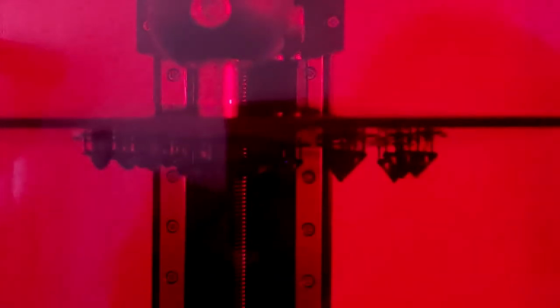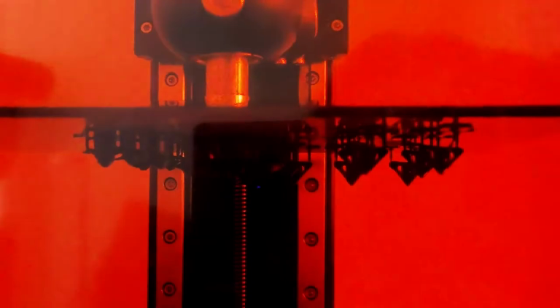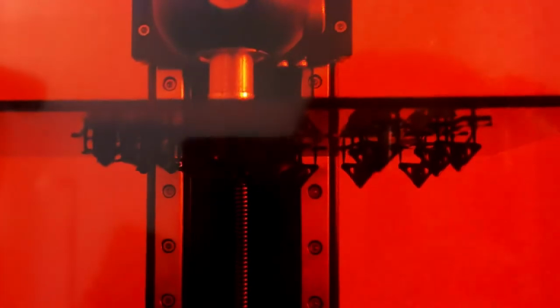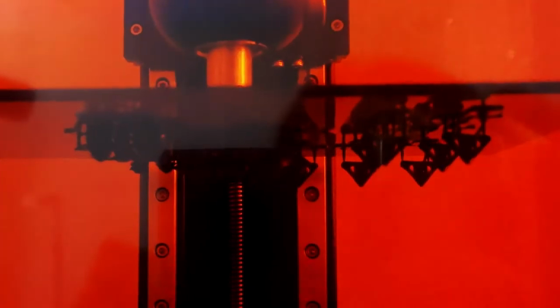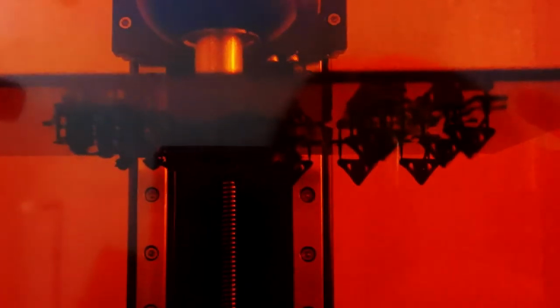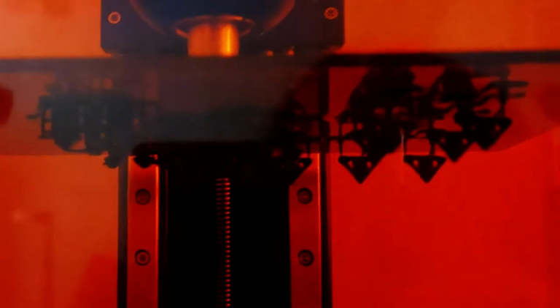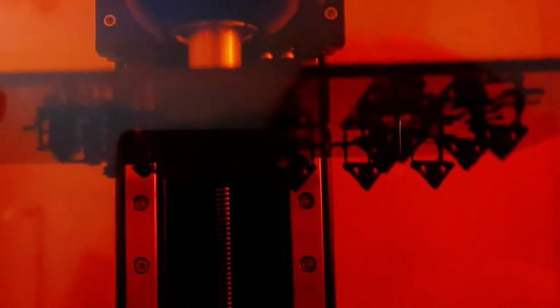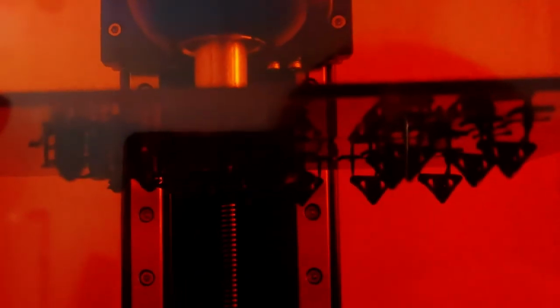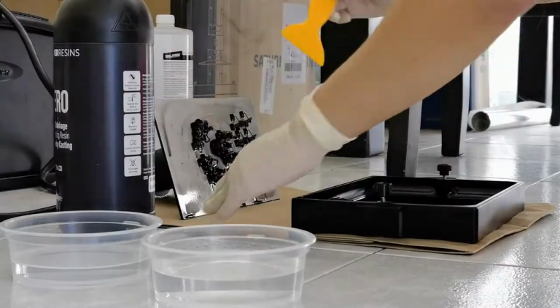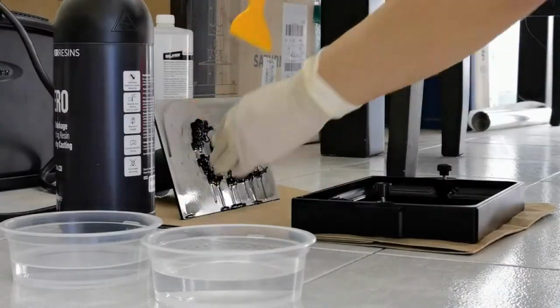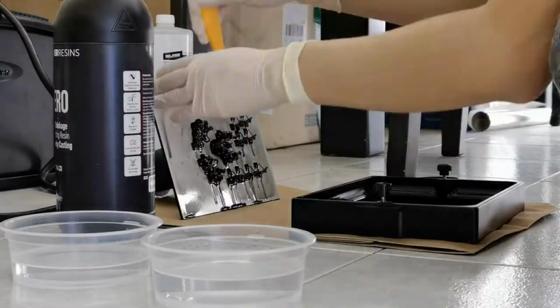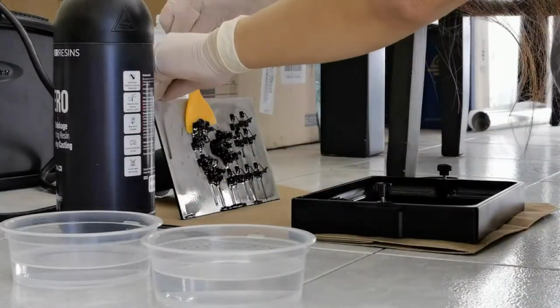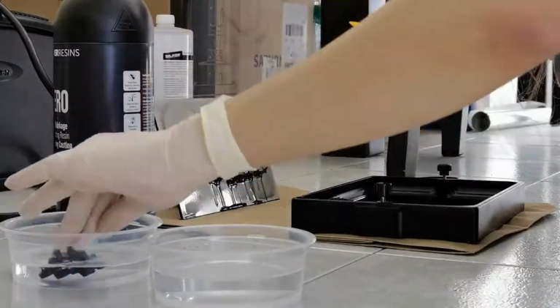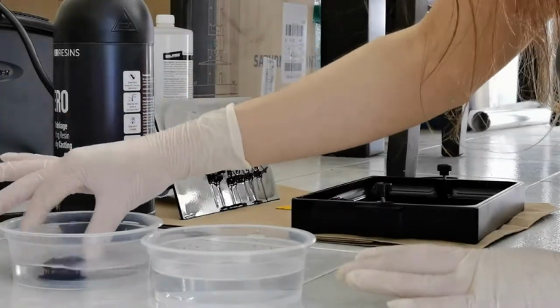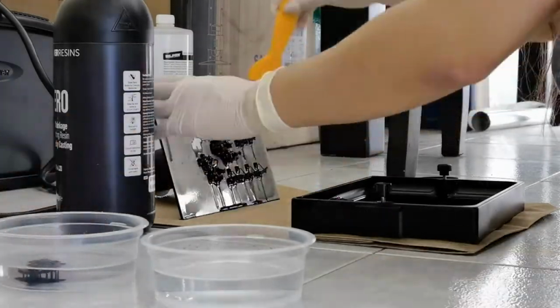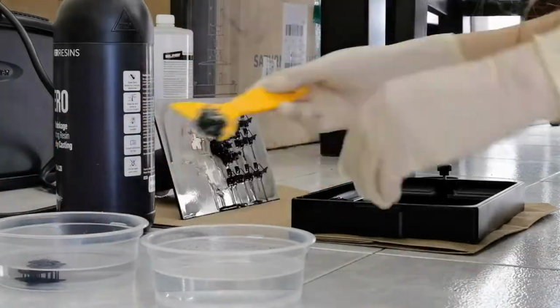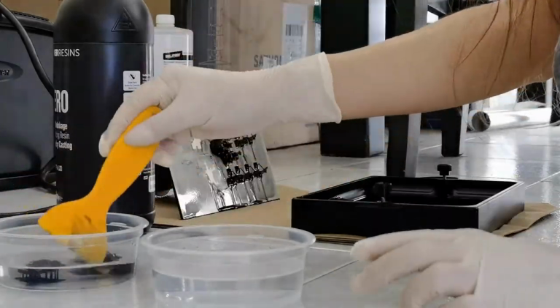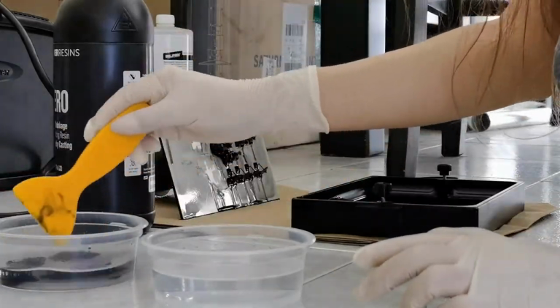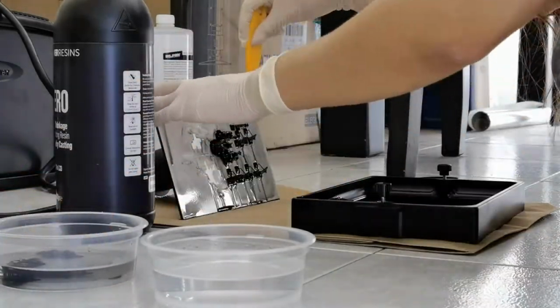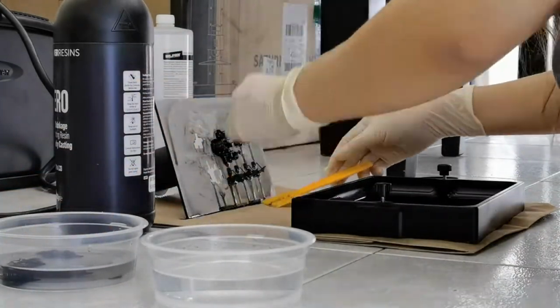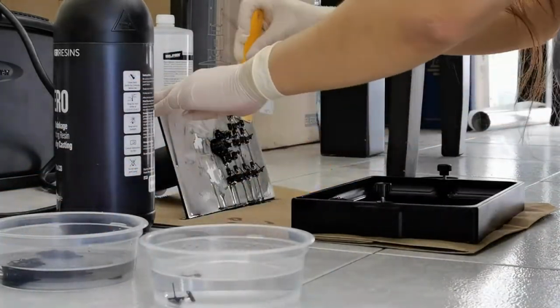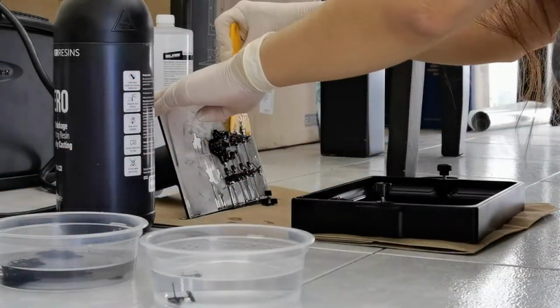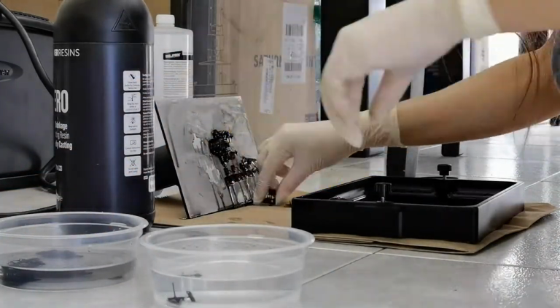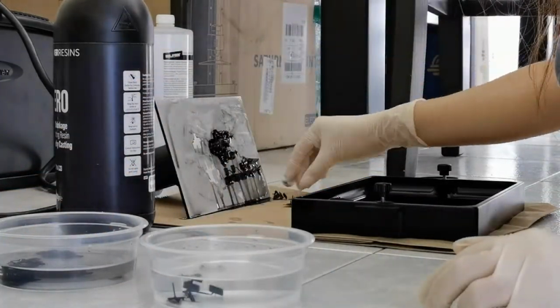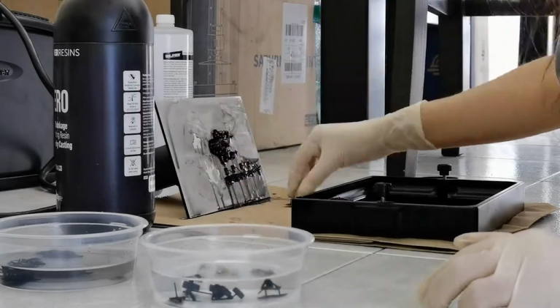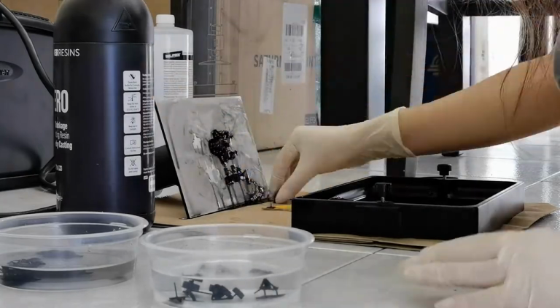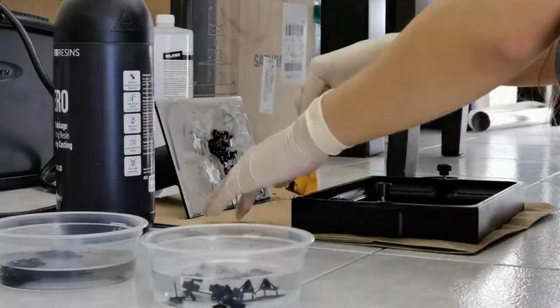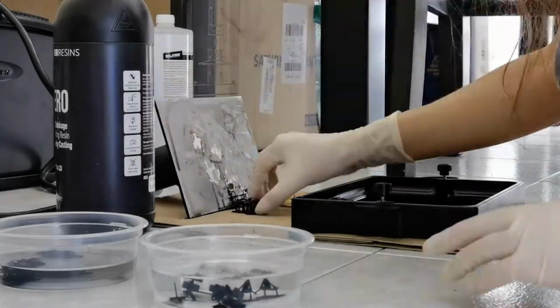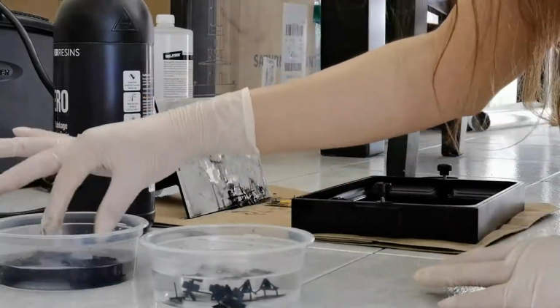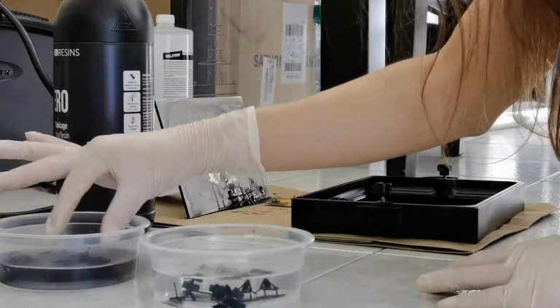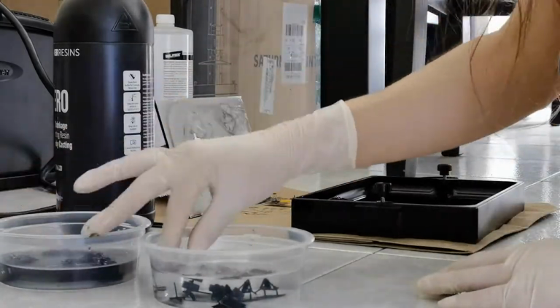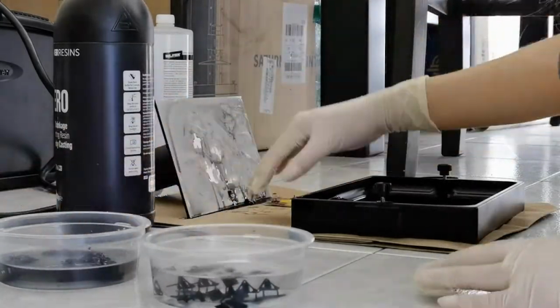After 3 hours and a half, my batch was ready. The Power Resins prints do not need to cure, but they do require washing like any other regular resin, so all the same procedures and cautions apply.